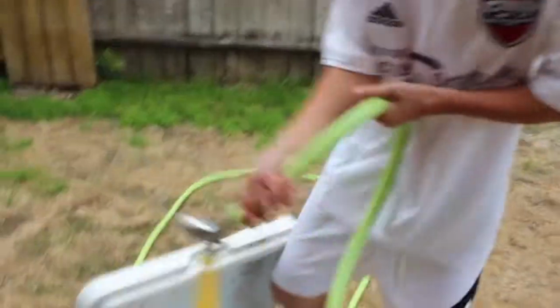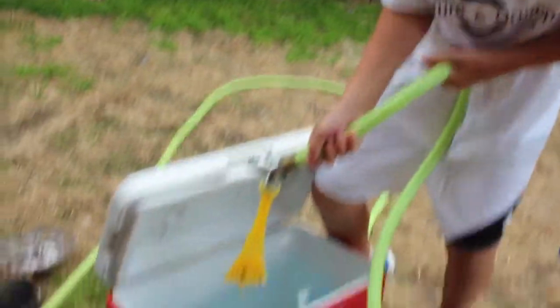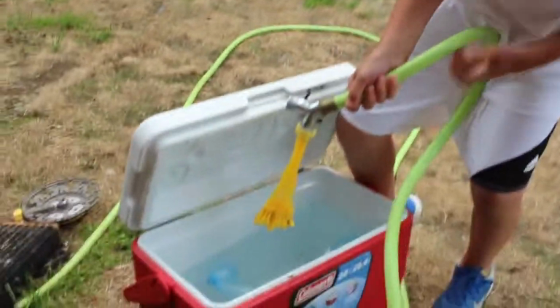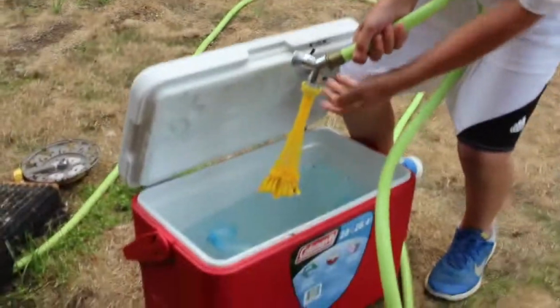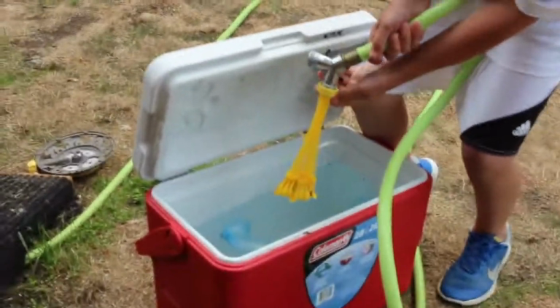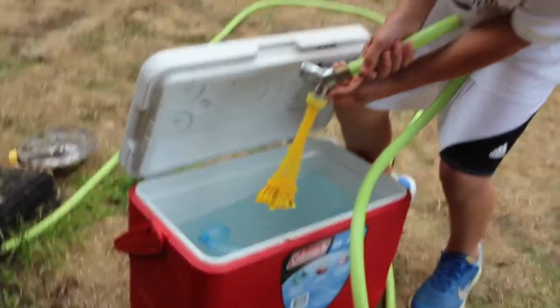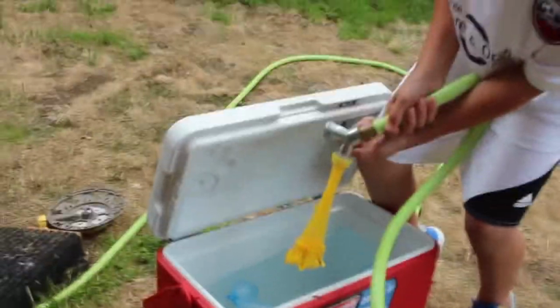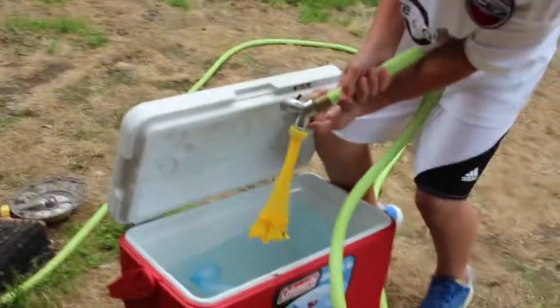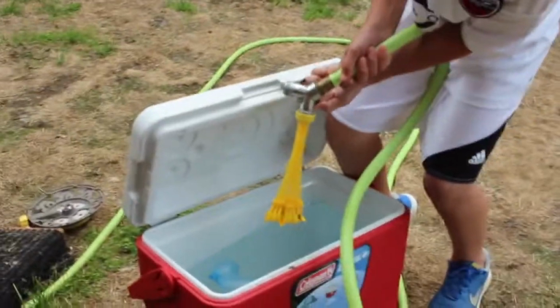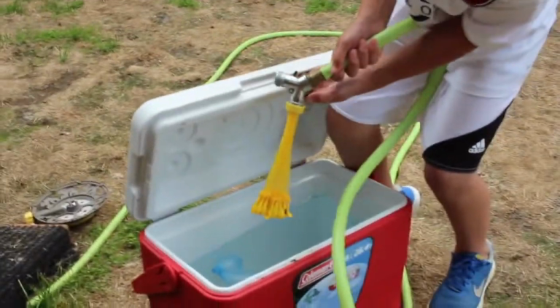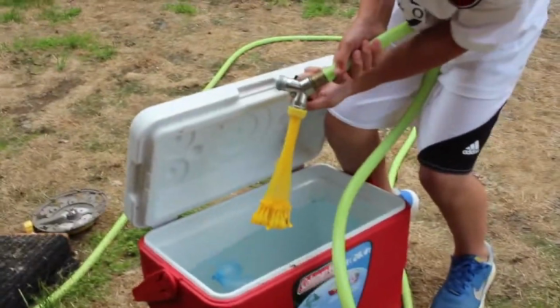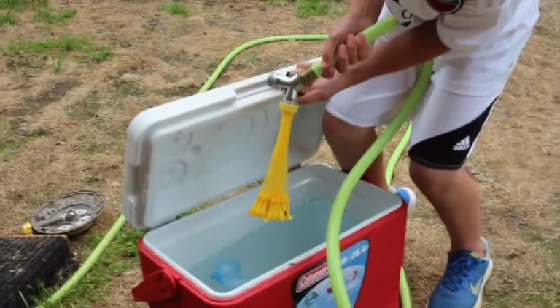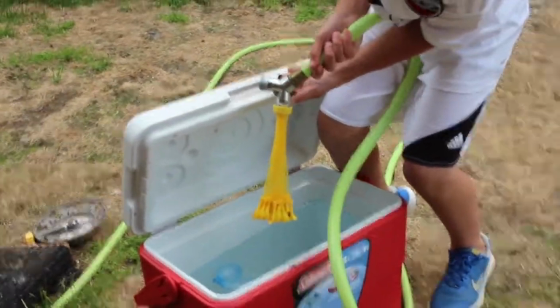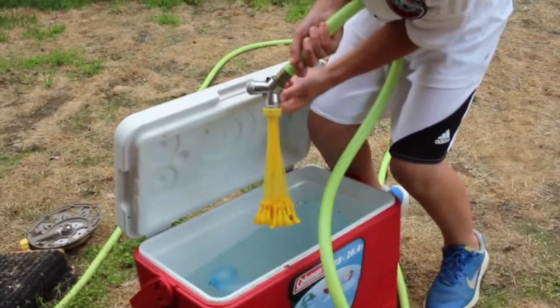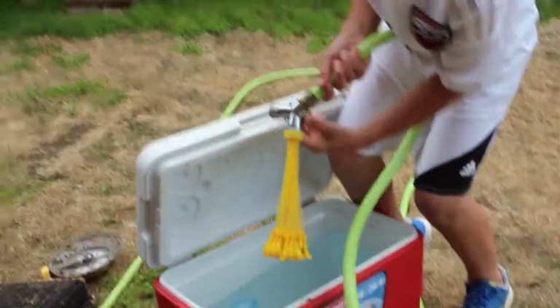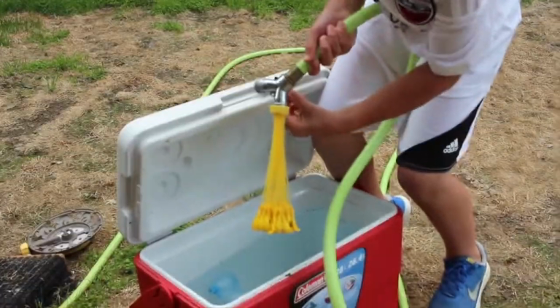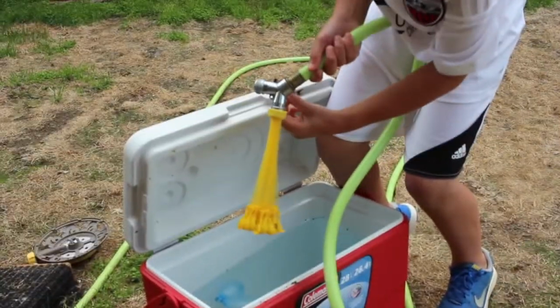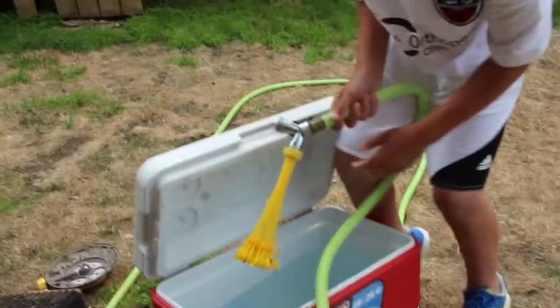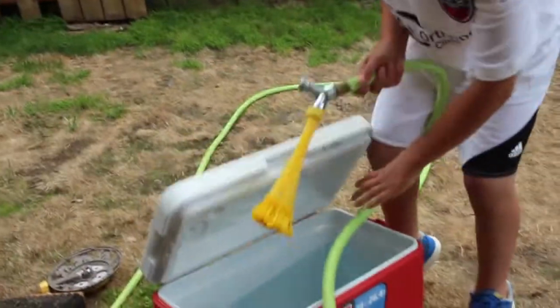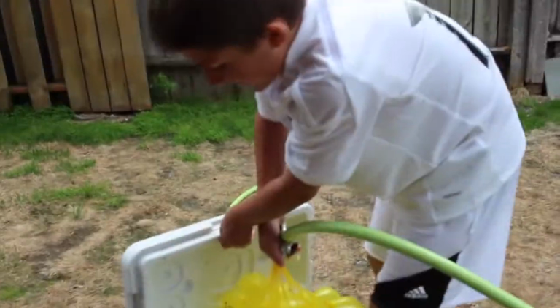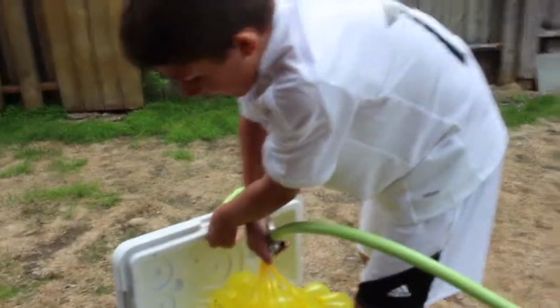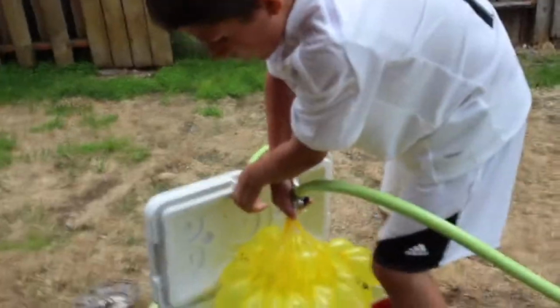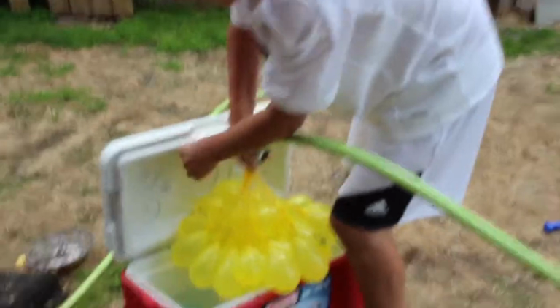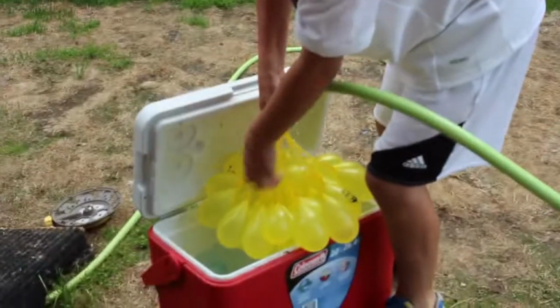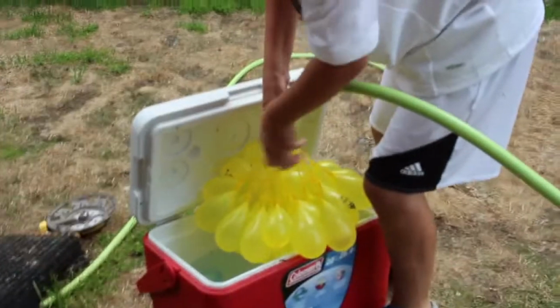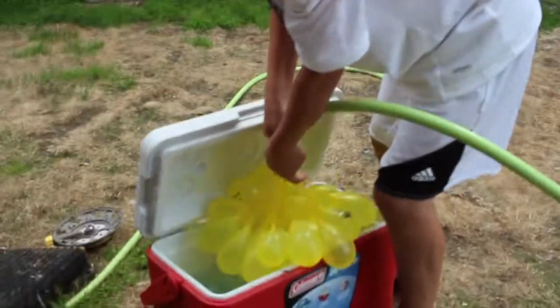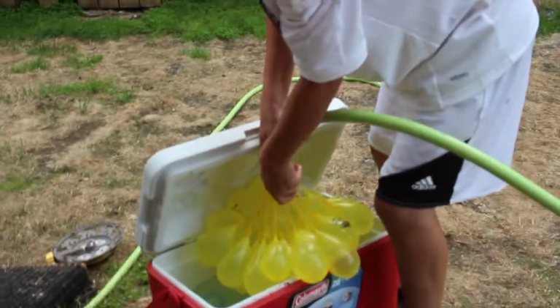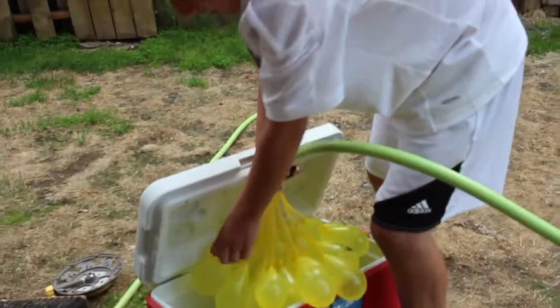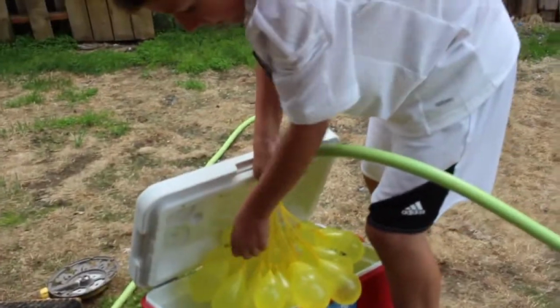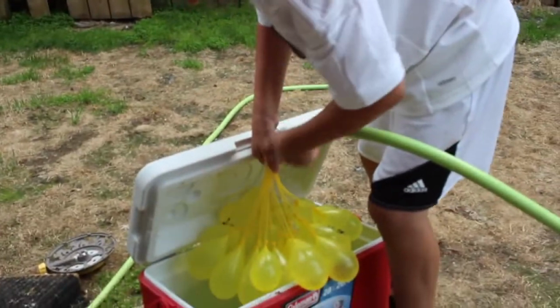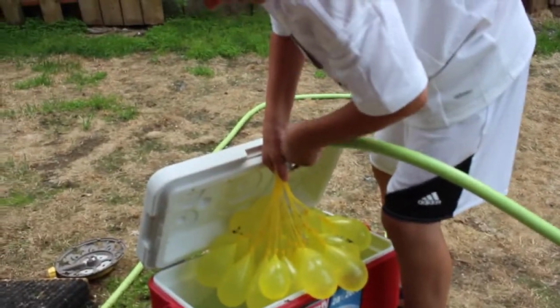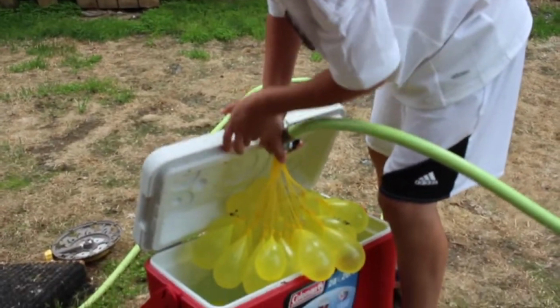Can you go turn on the faucet? It's going for 20 seconds — you got some off already.